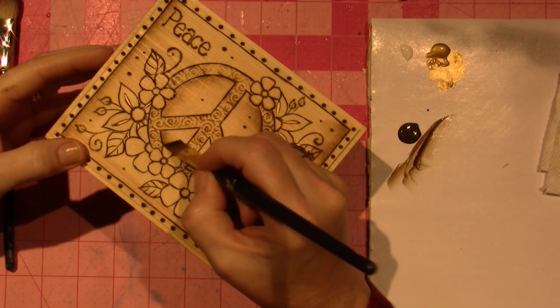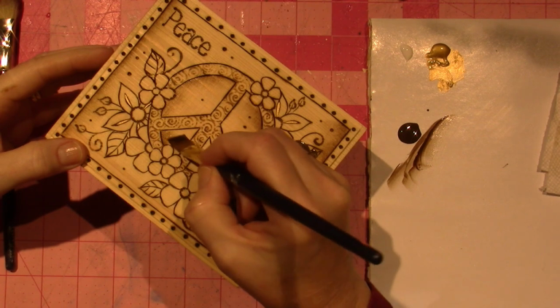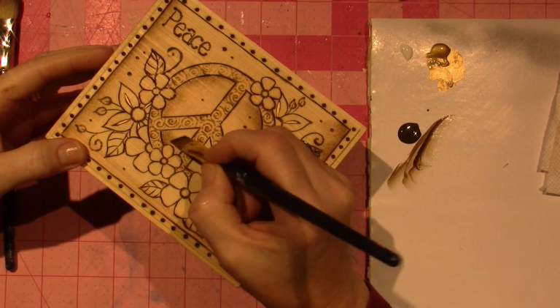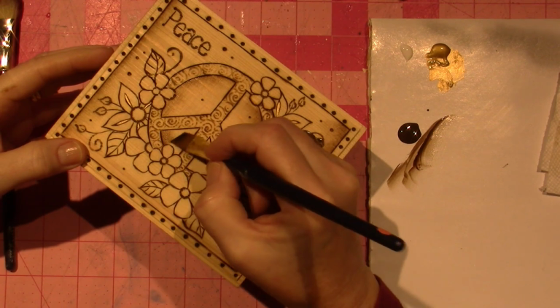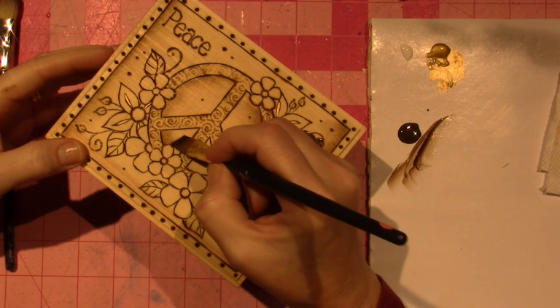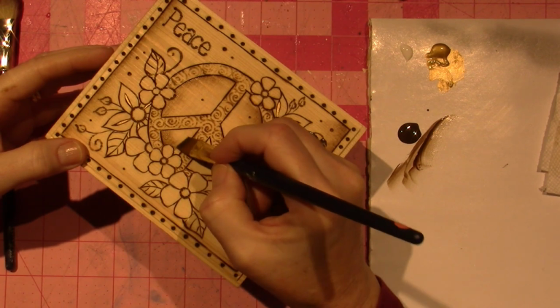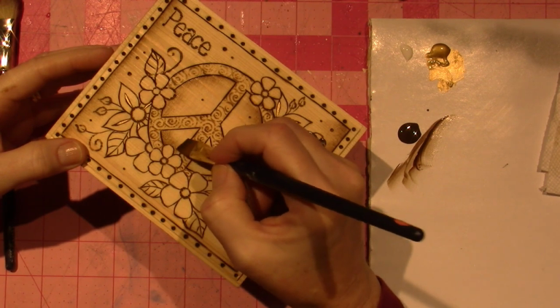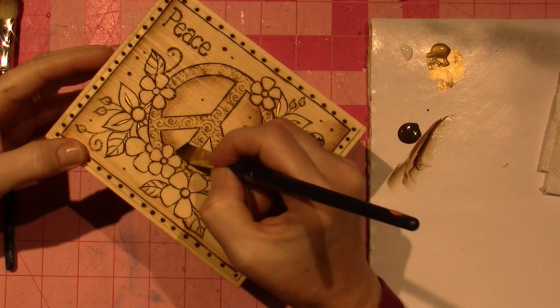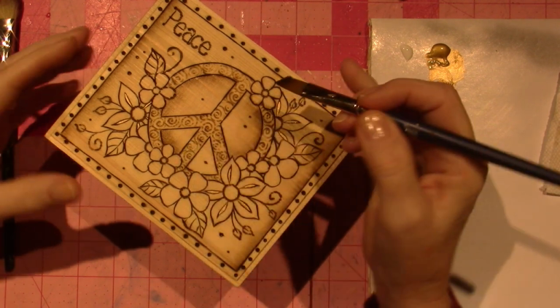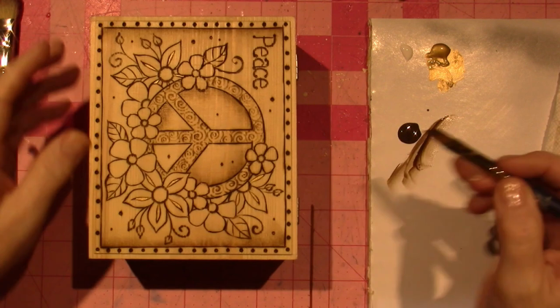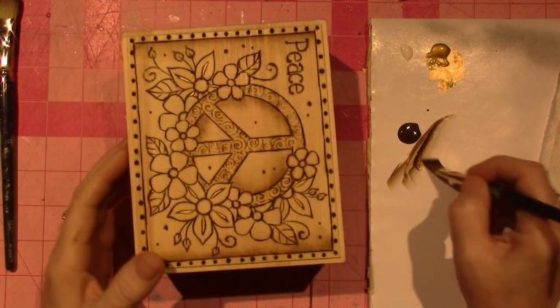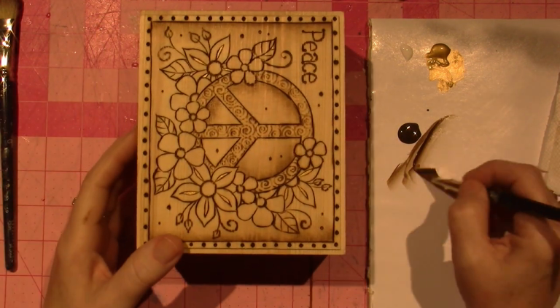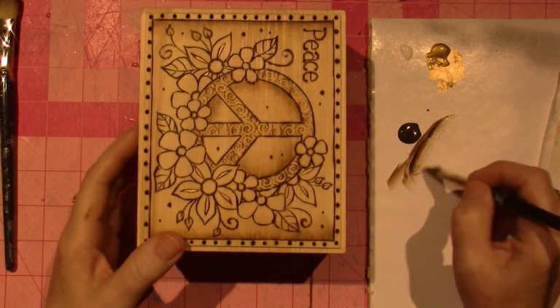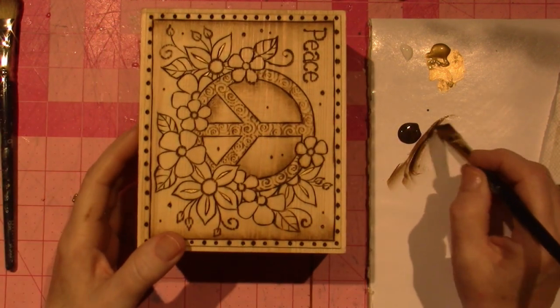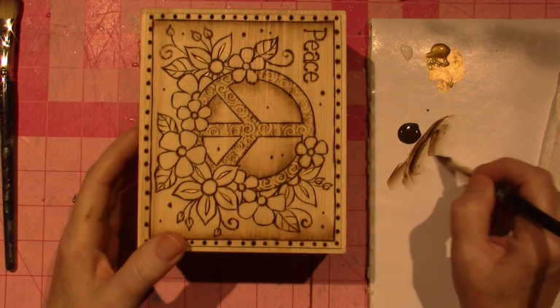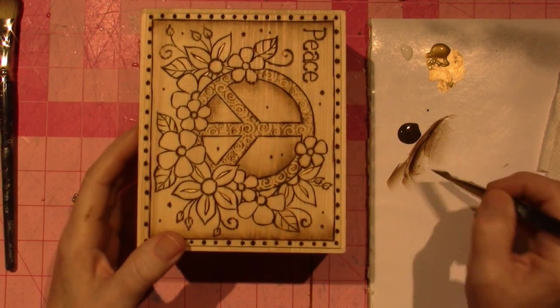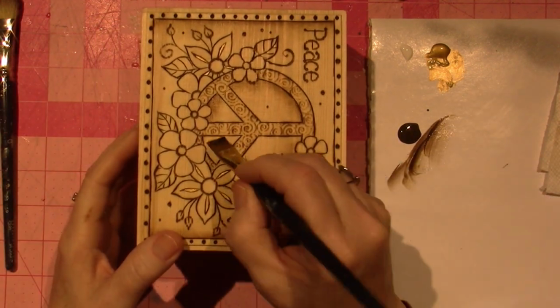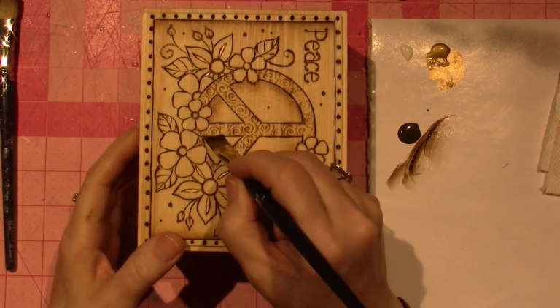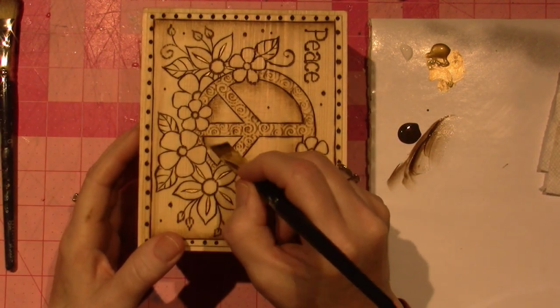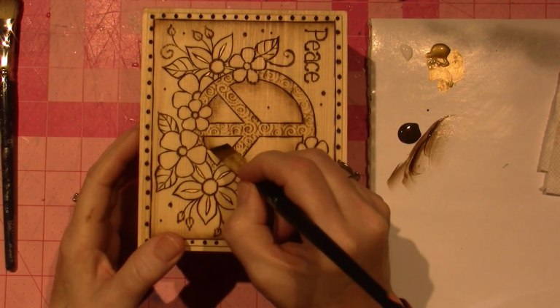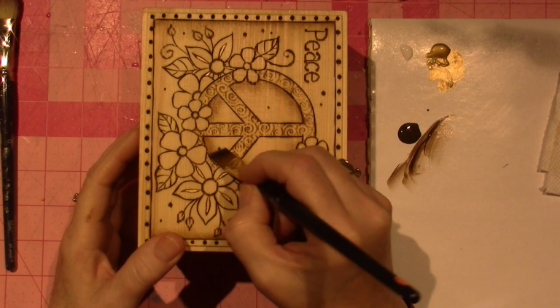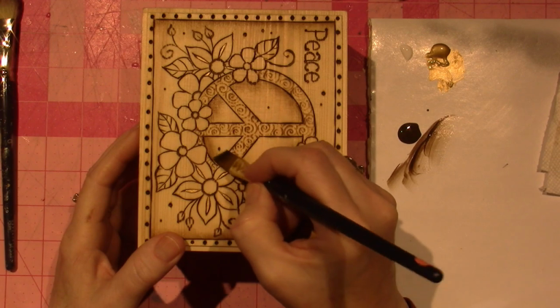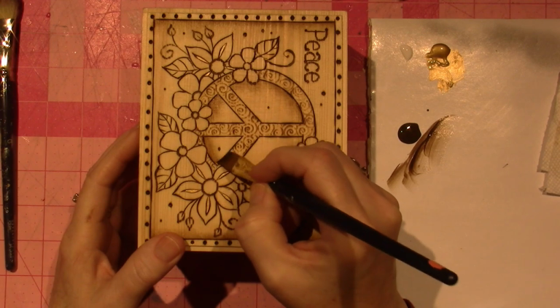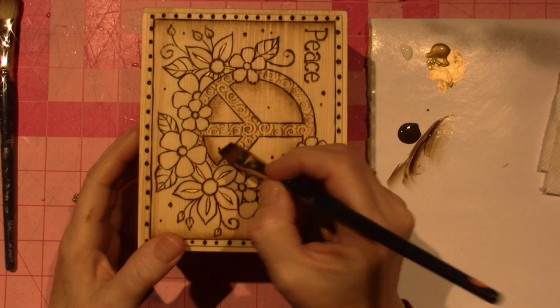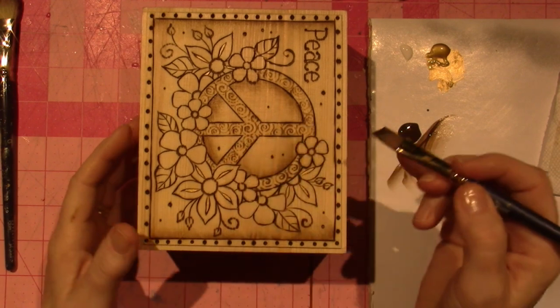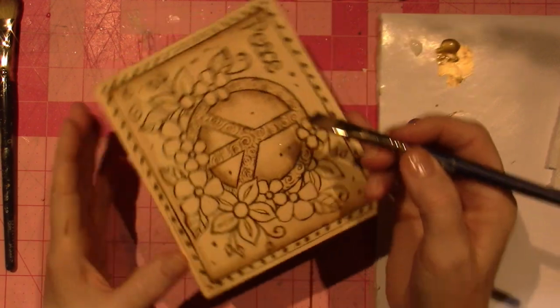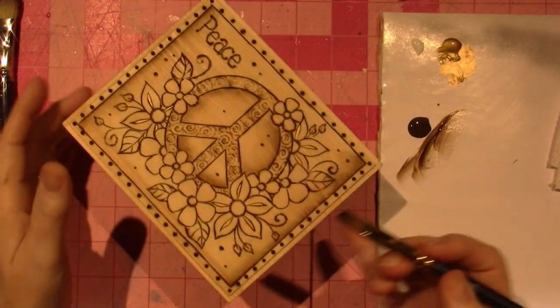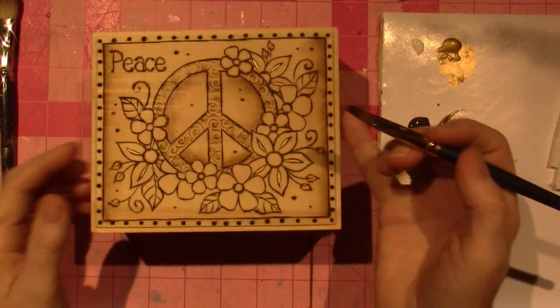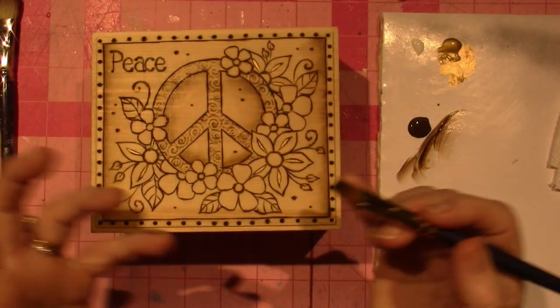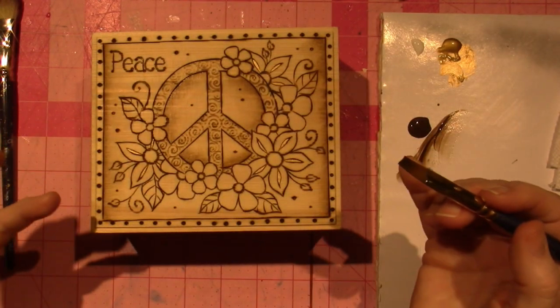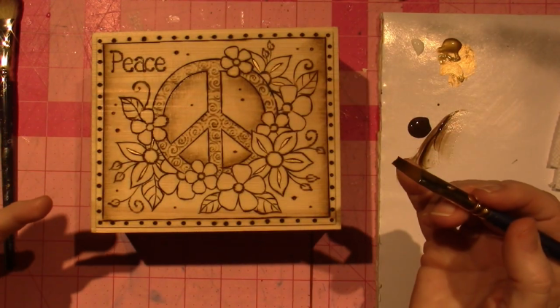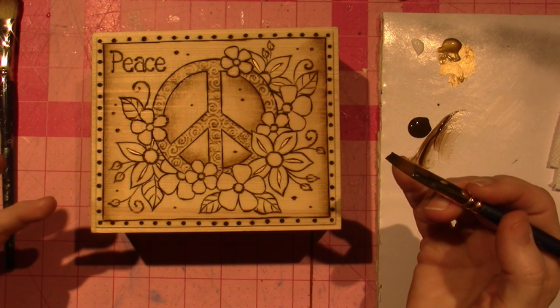I kind of like it so much that I'm not really interested in learning how to shade with the burner, so I just figured I'd turn on the camera, because I love seeing the piece come together.